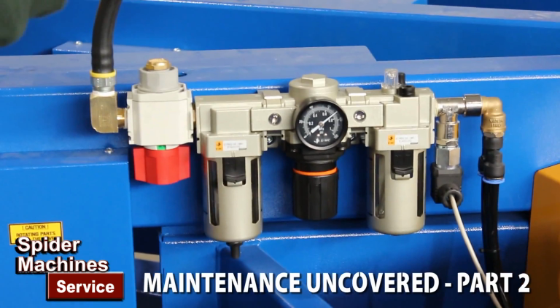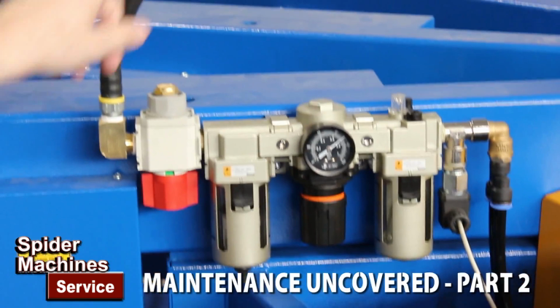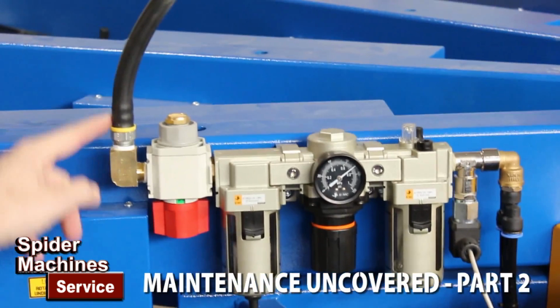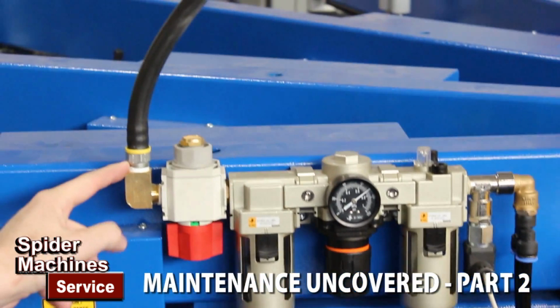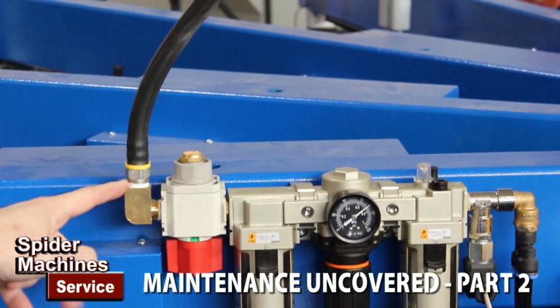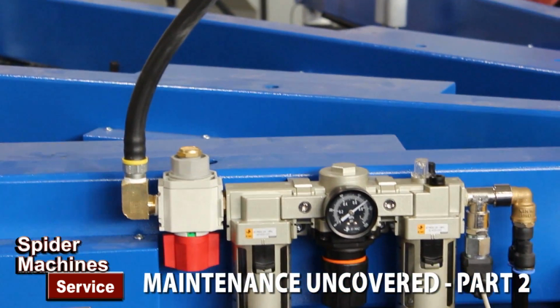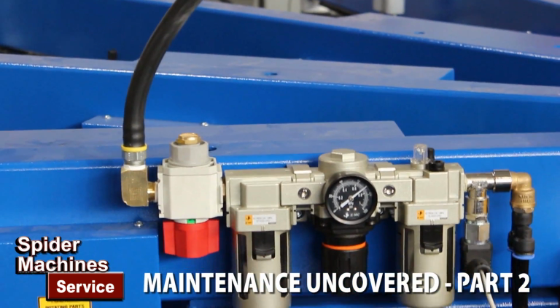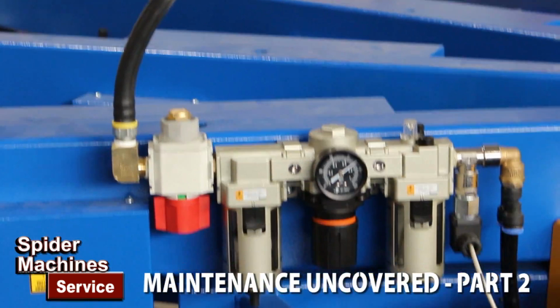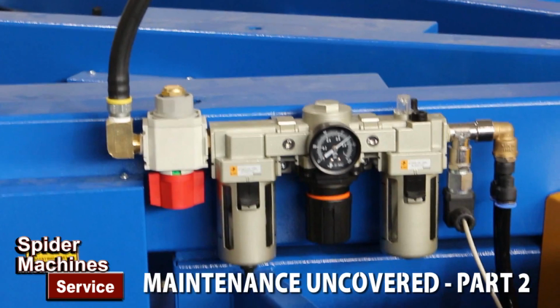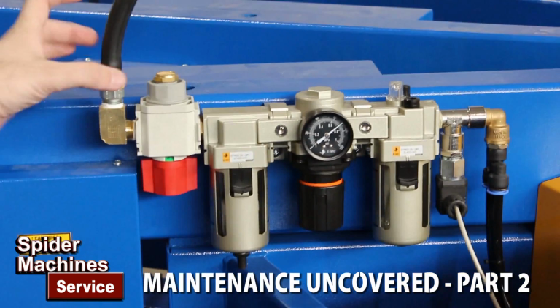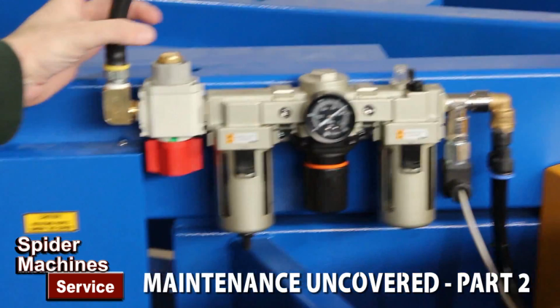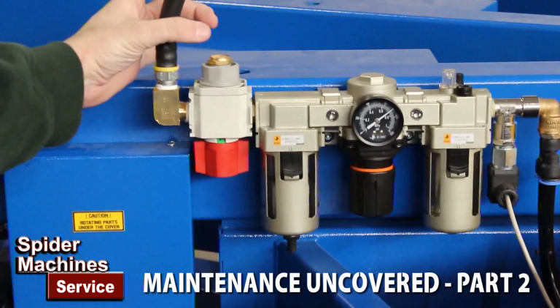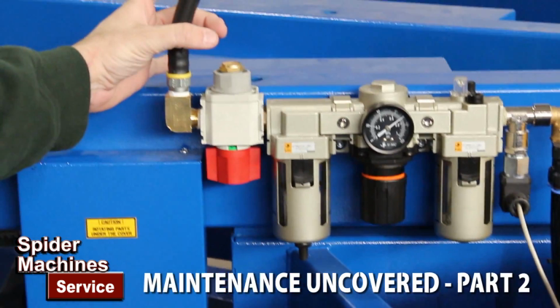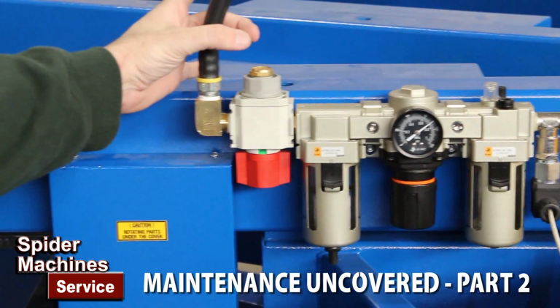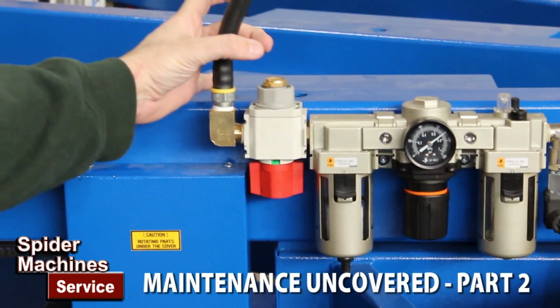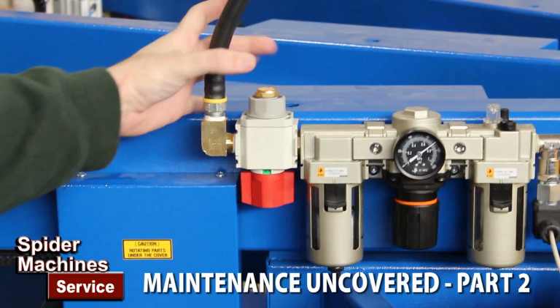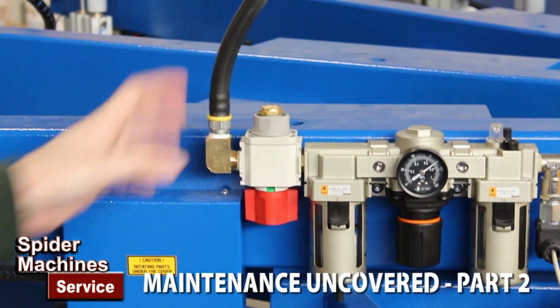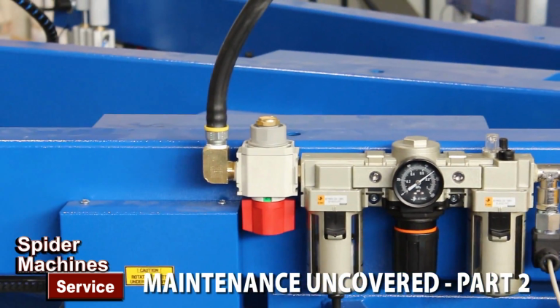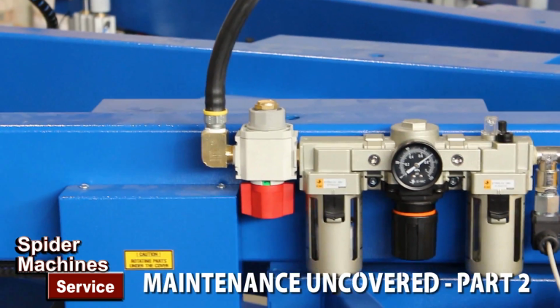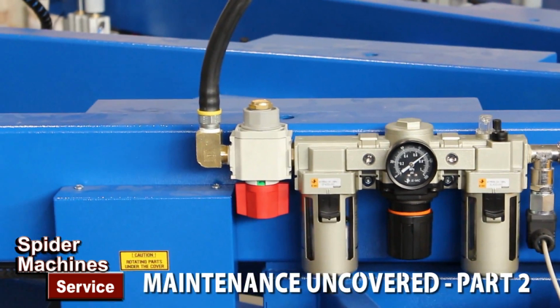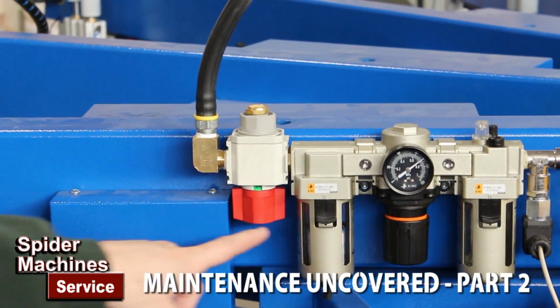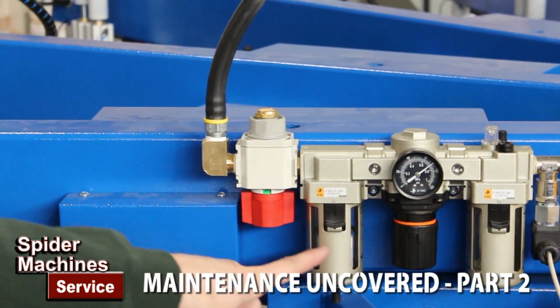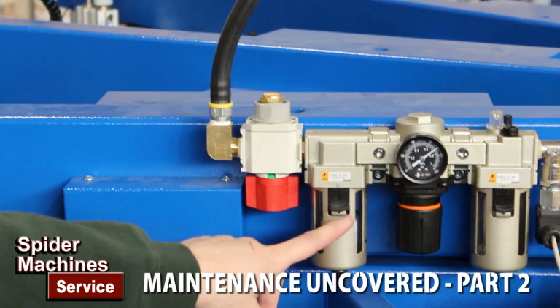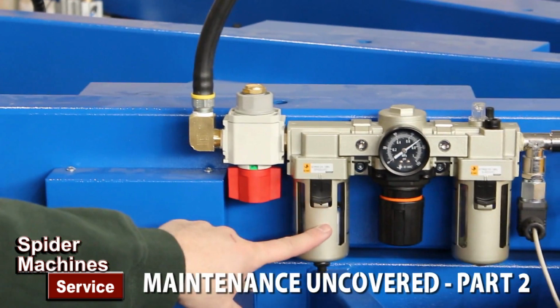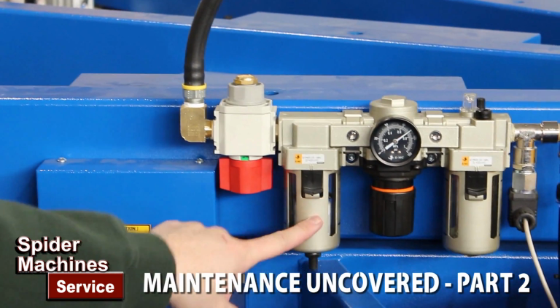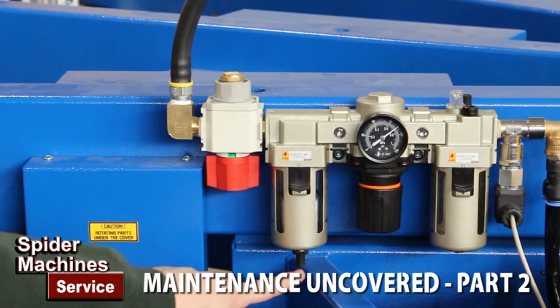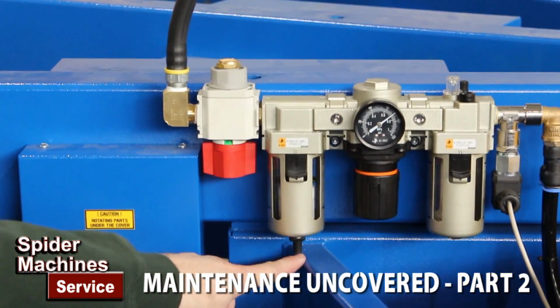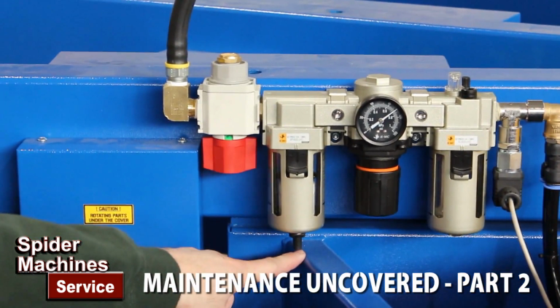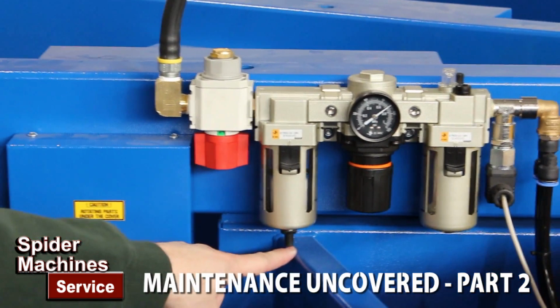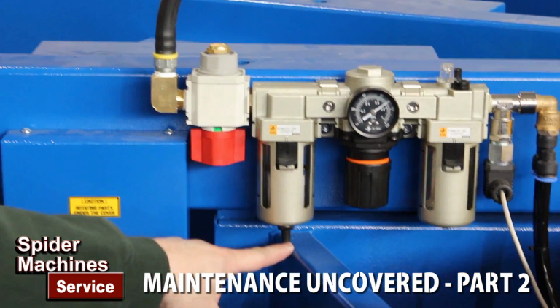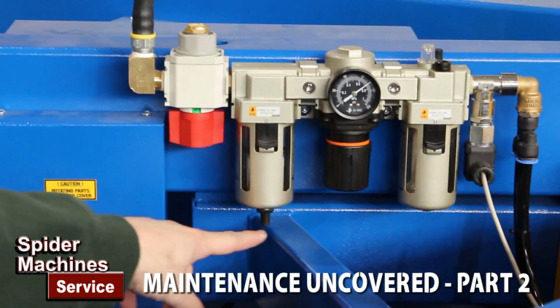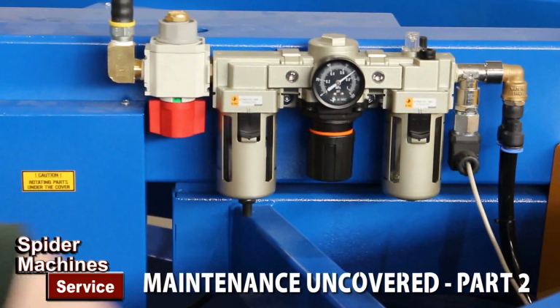Obviously this is your inlet hose. Years ago we would have a hose or a pipe this big to run the machine. Here you have a small water separator.